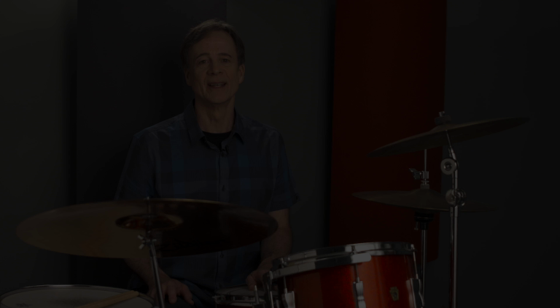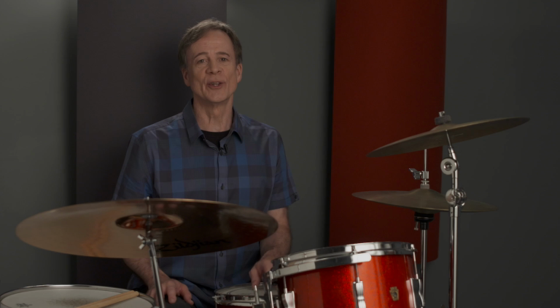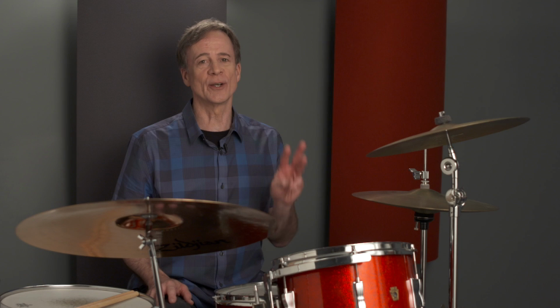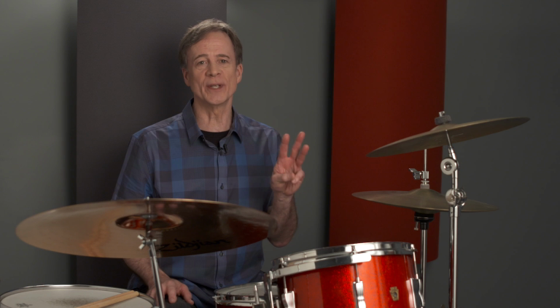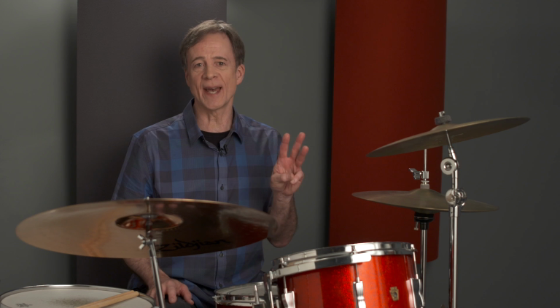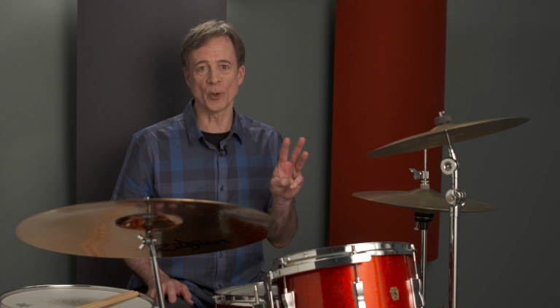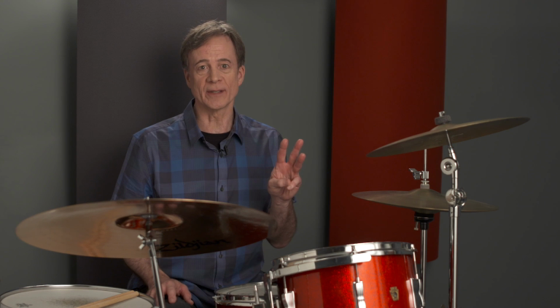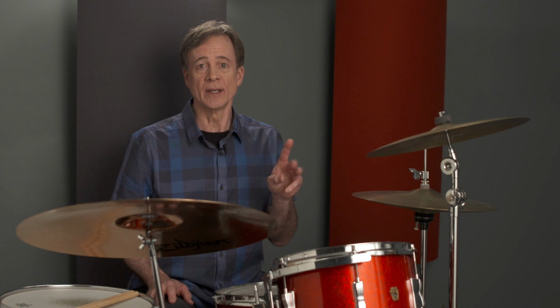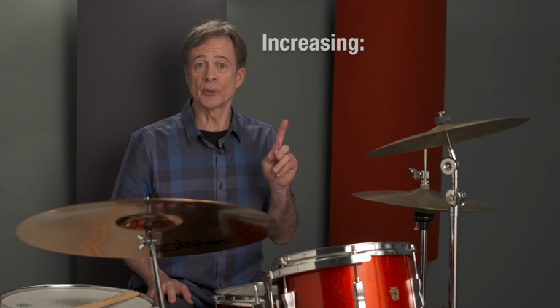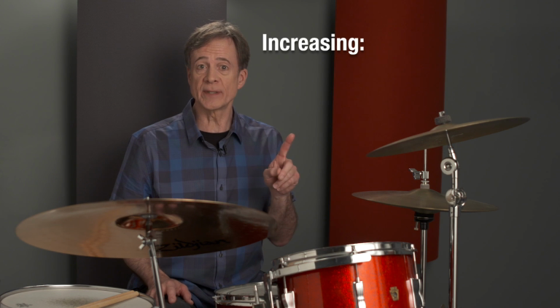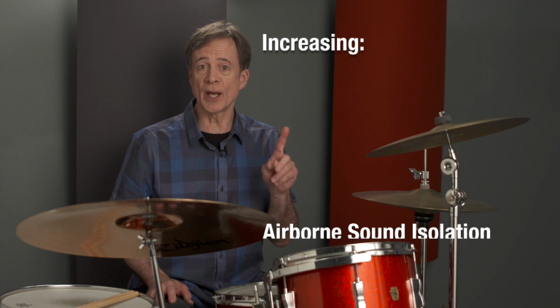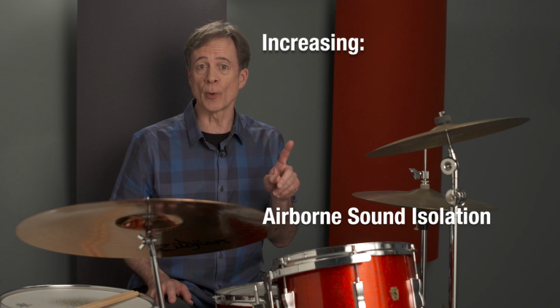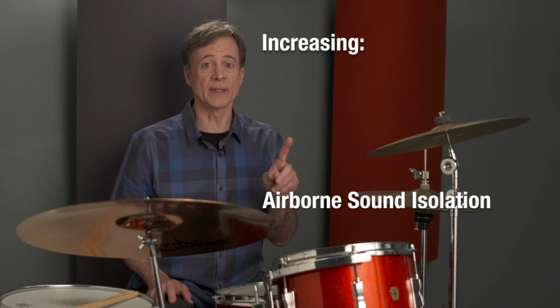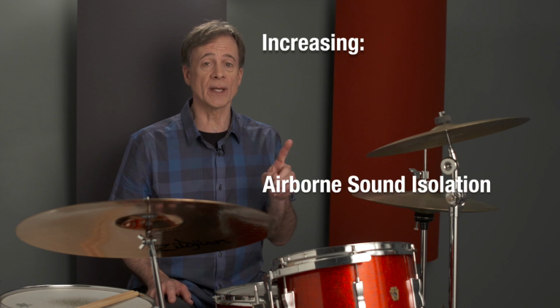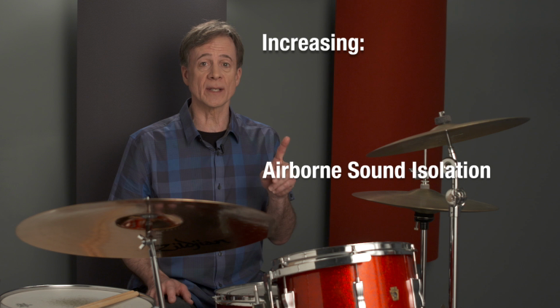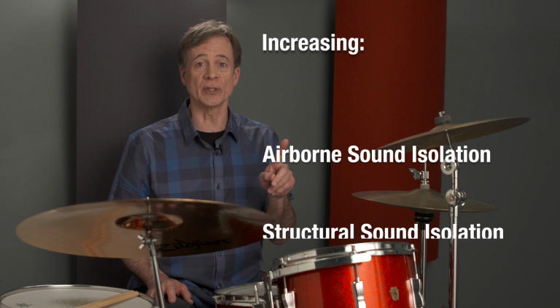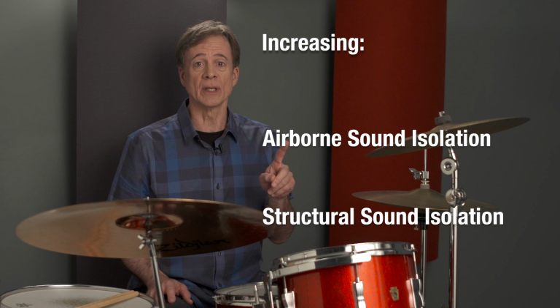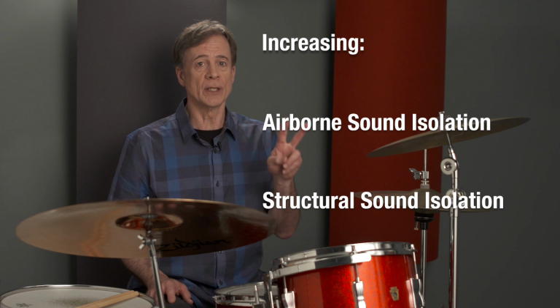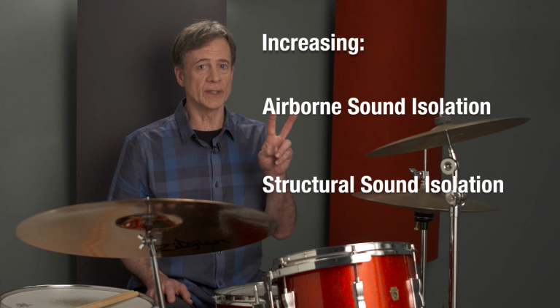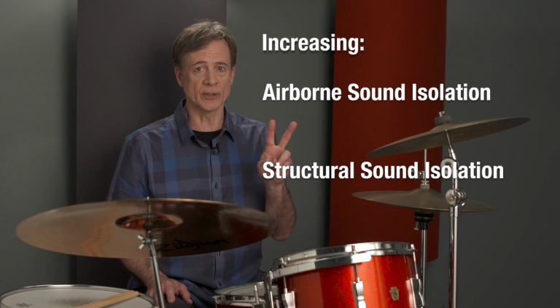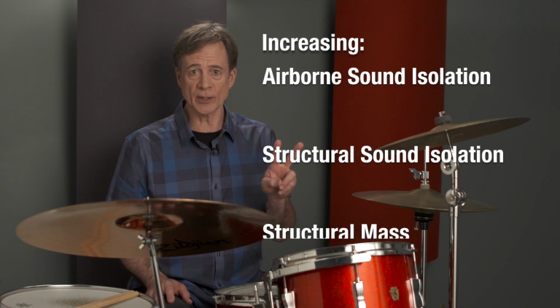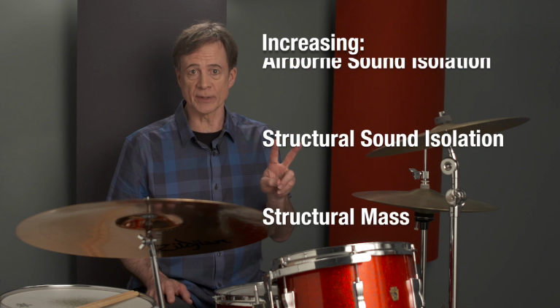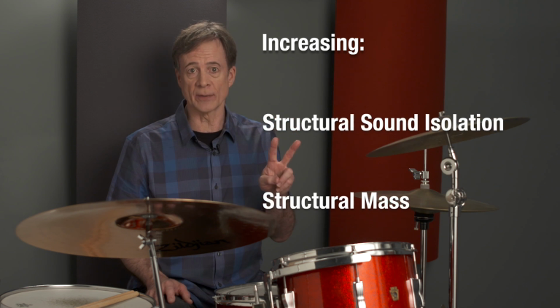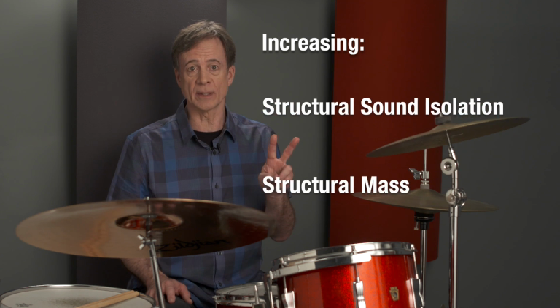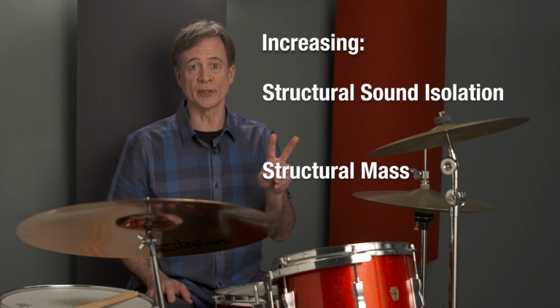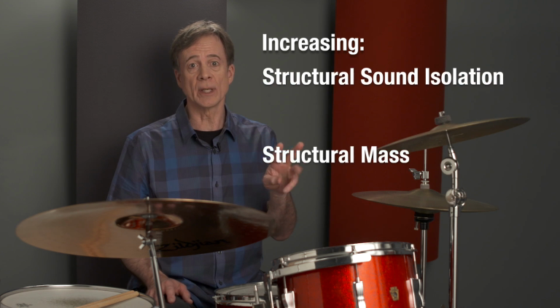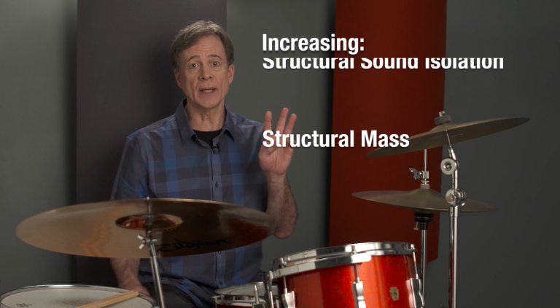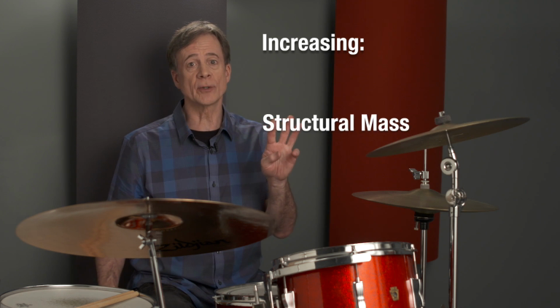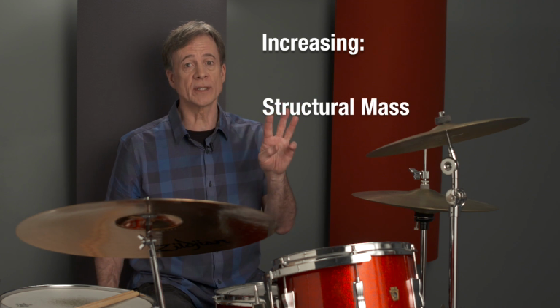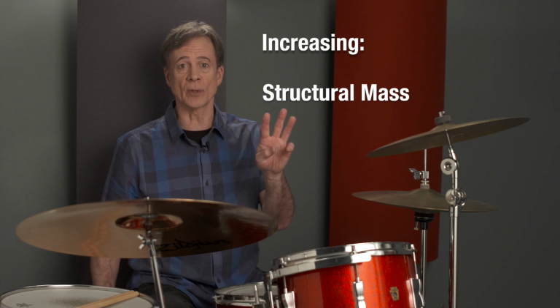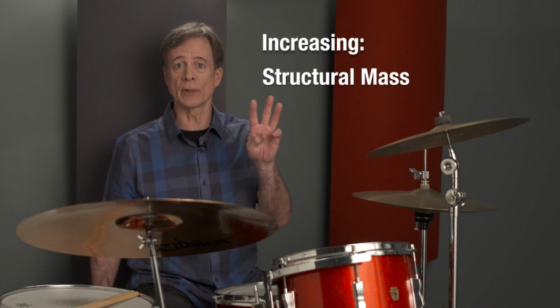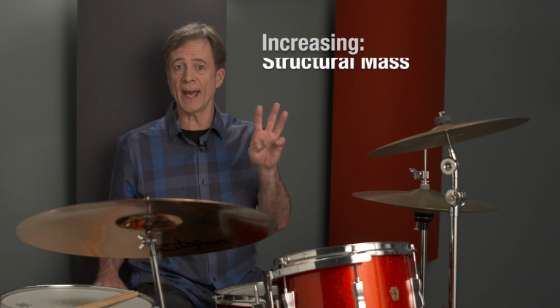There are three categories: increasing airborne sound isolation, increasing structural sound isolation, and increasing structural mass.